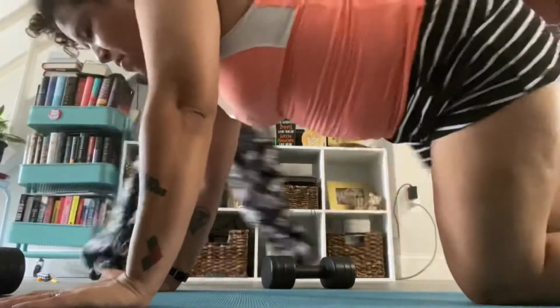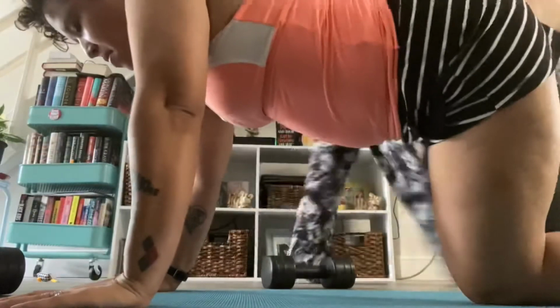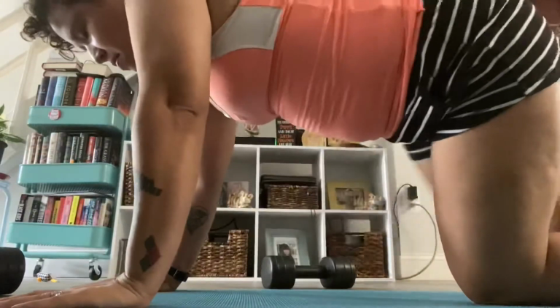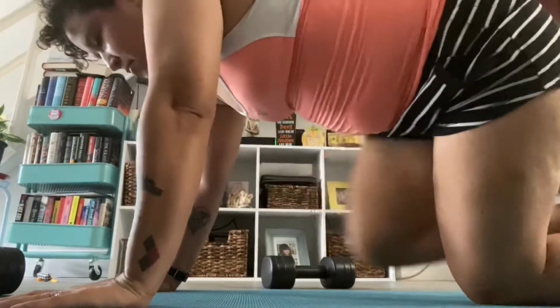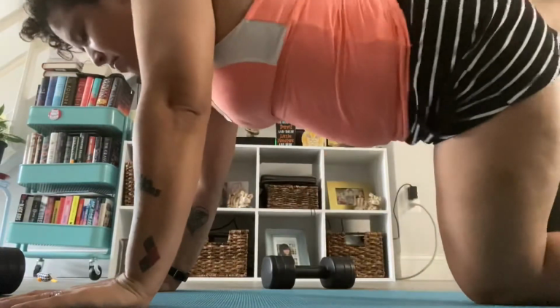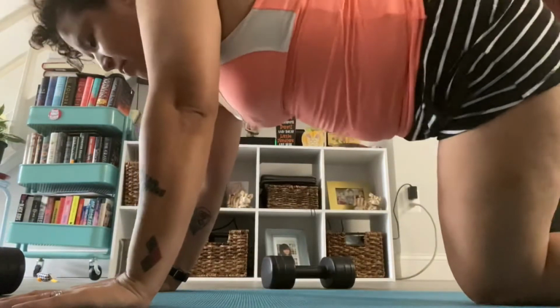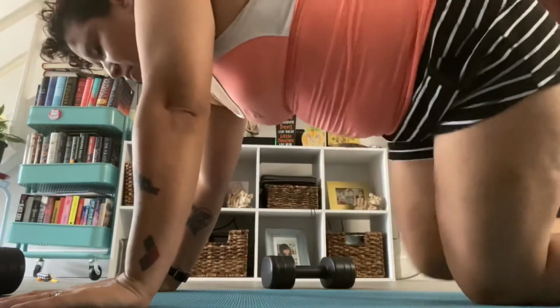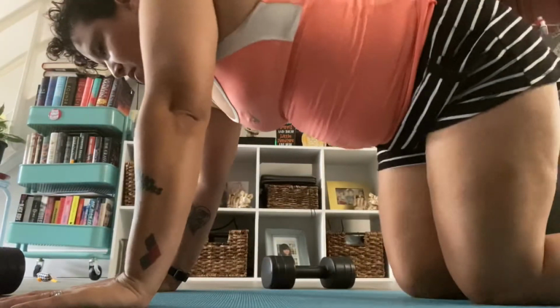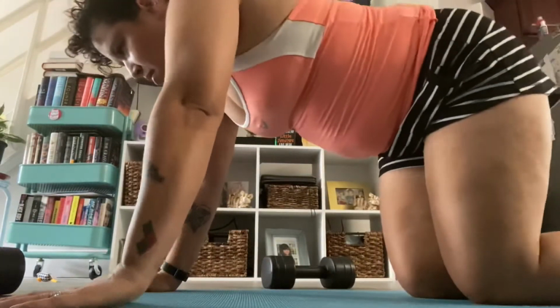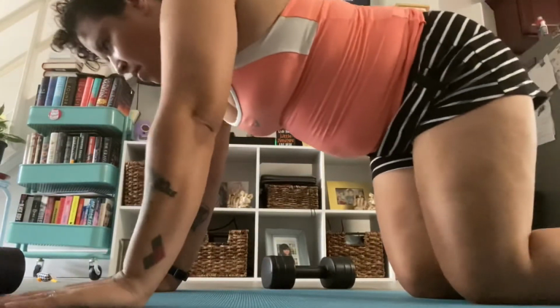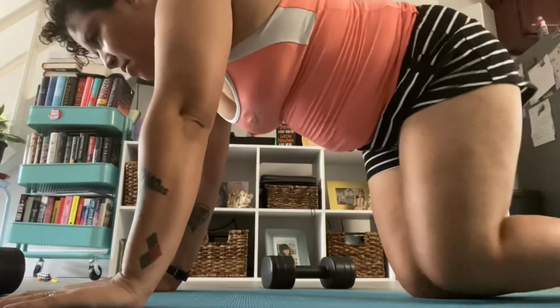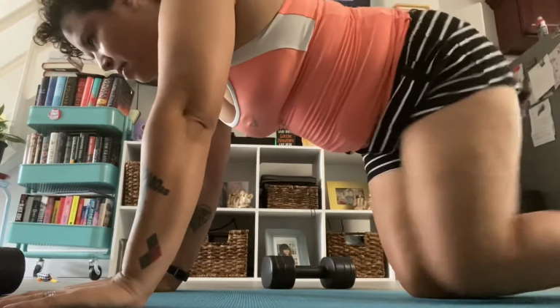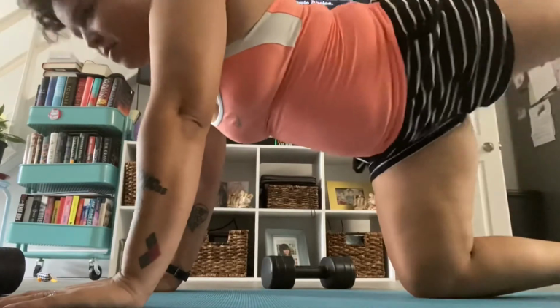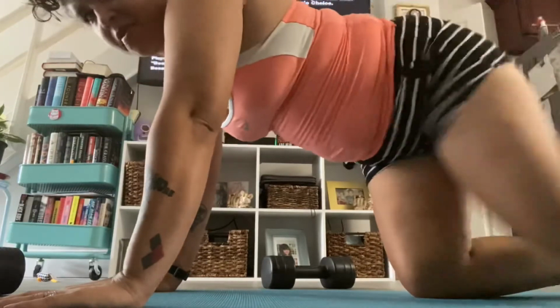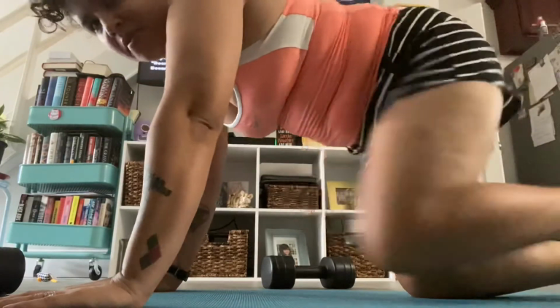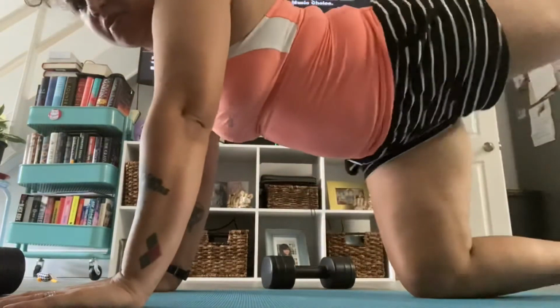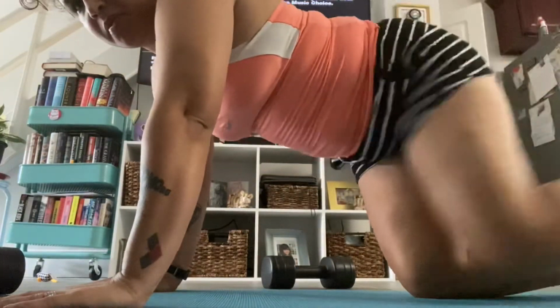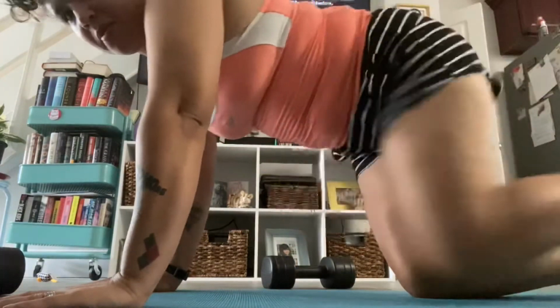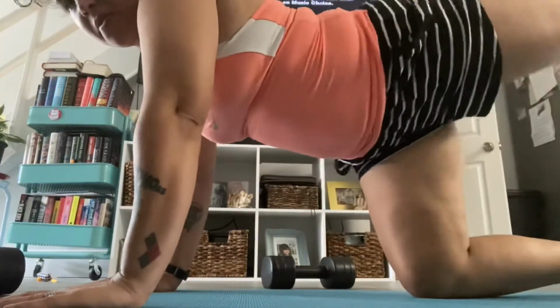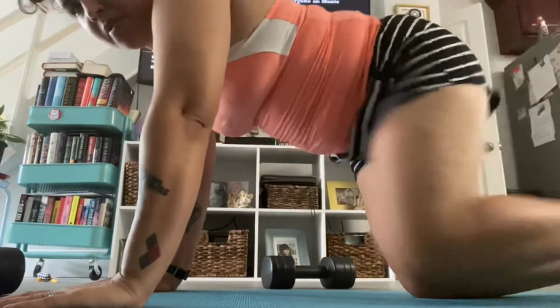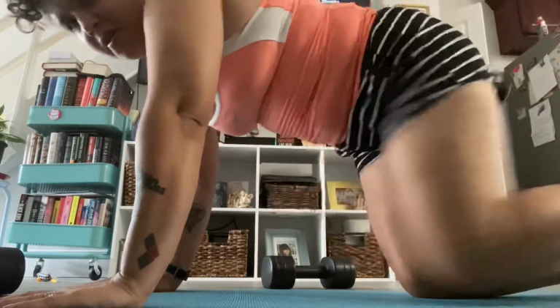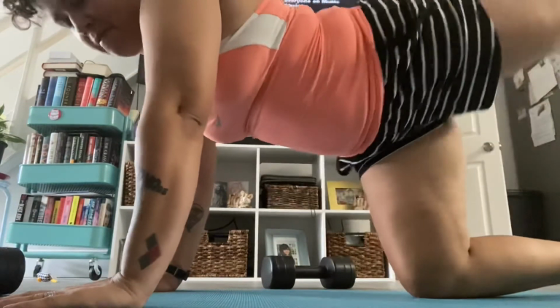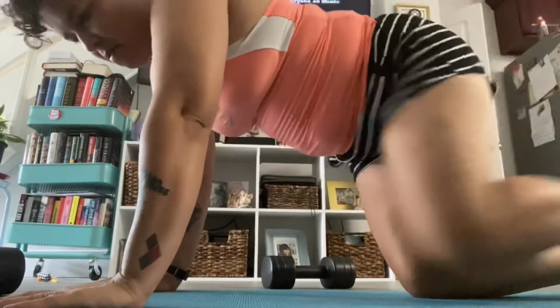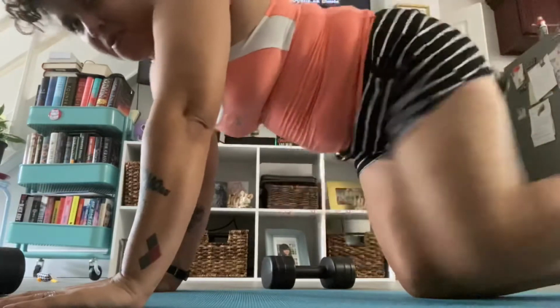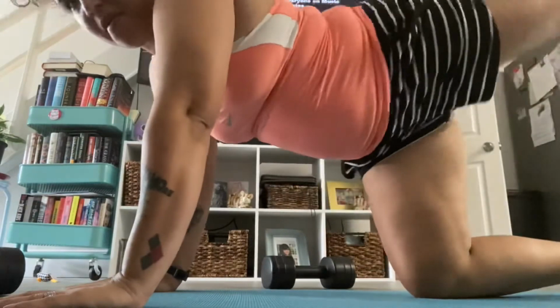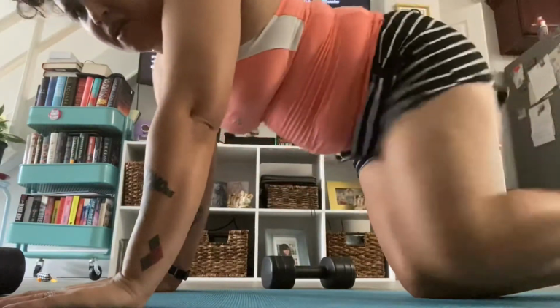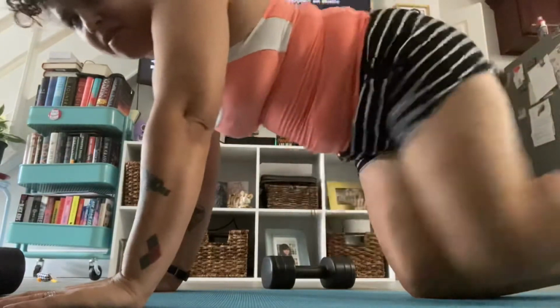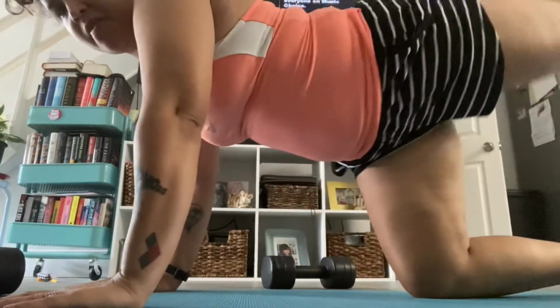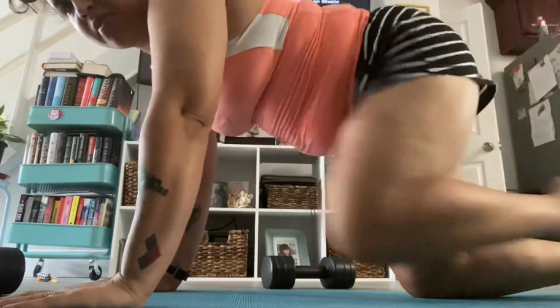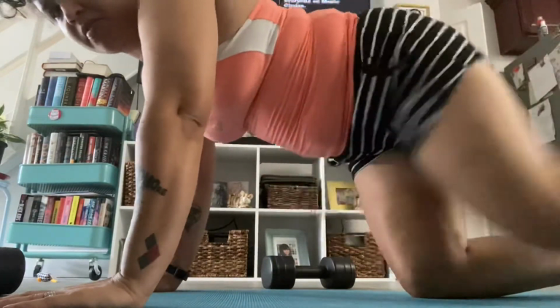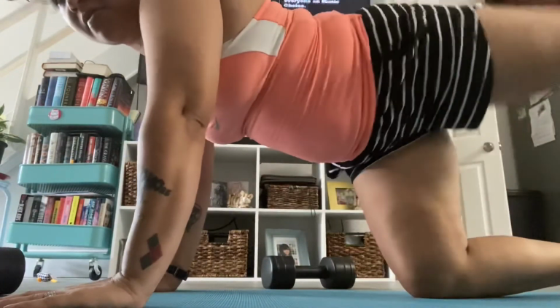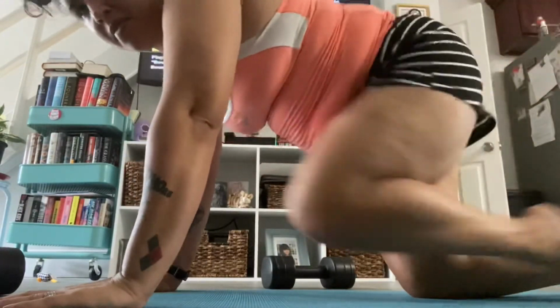I like doing donkey kicks and bringing my knees more in to engage my core as well as my glutes. That's just how I like to do them.